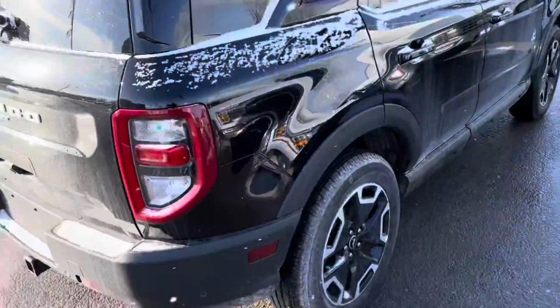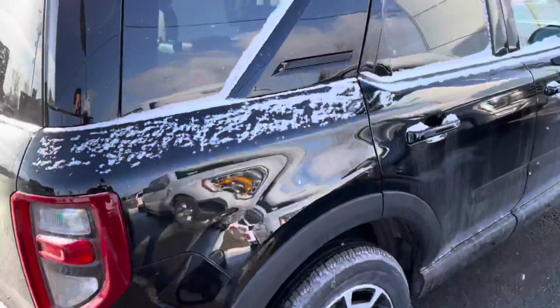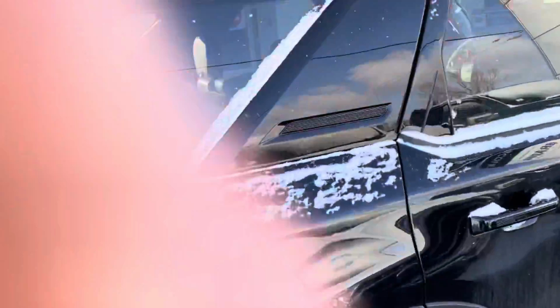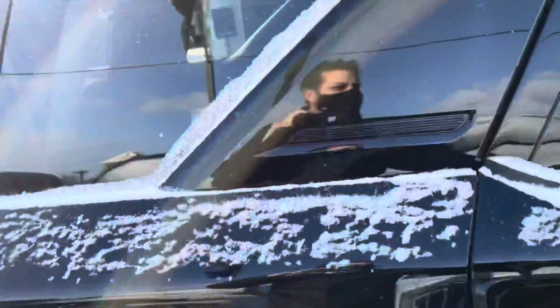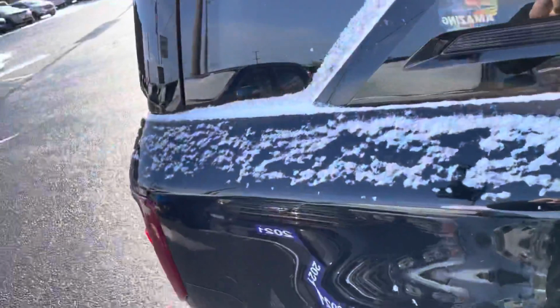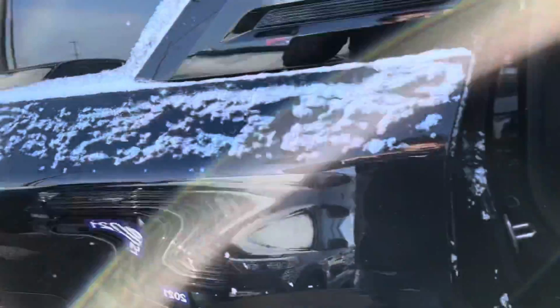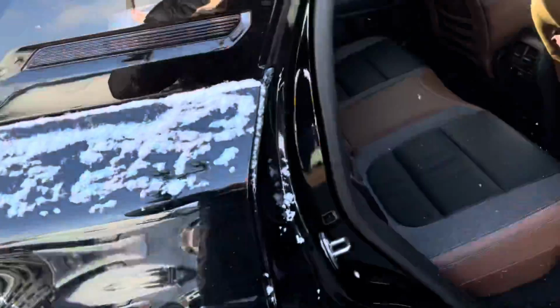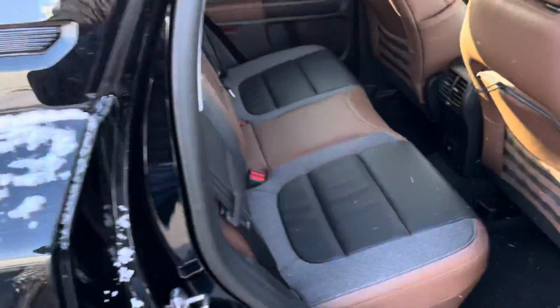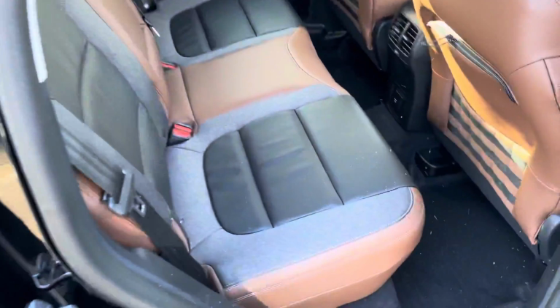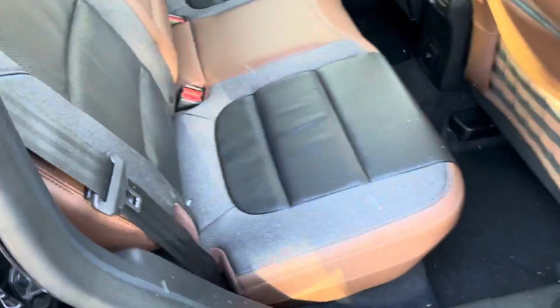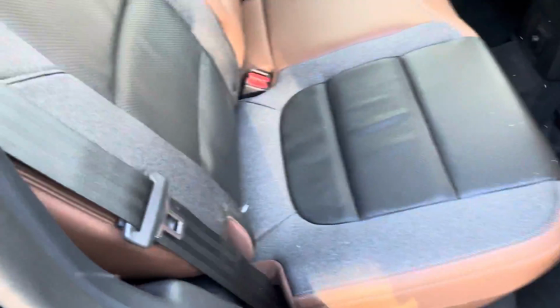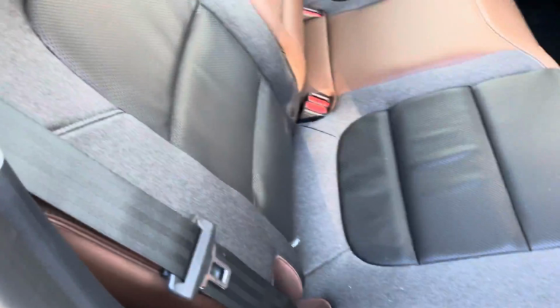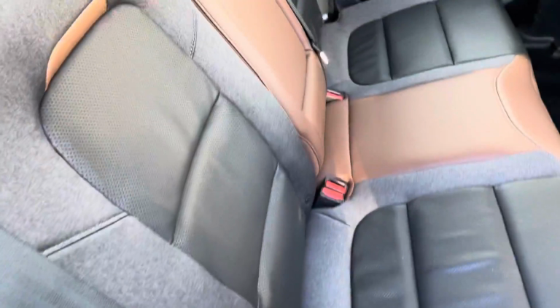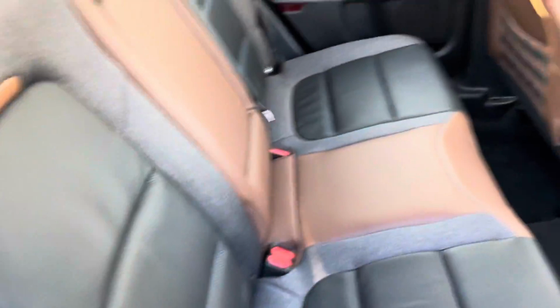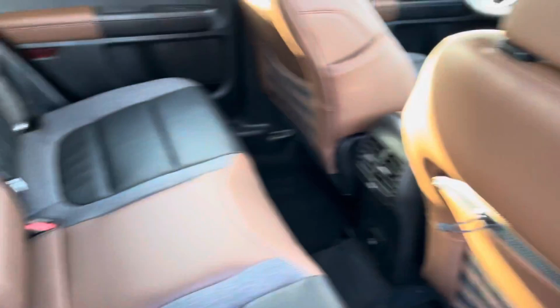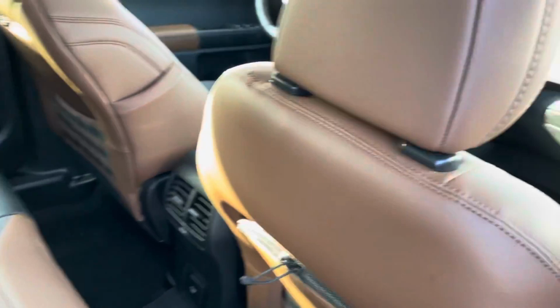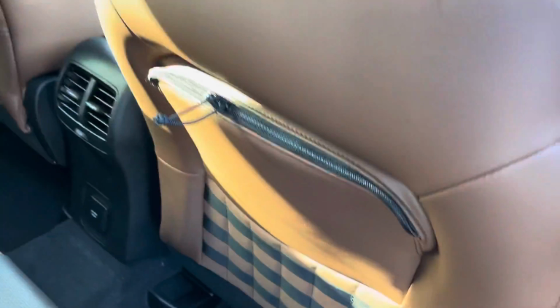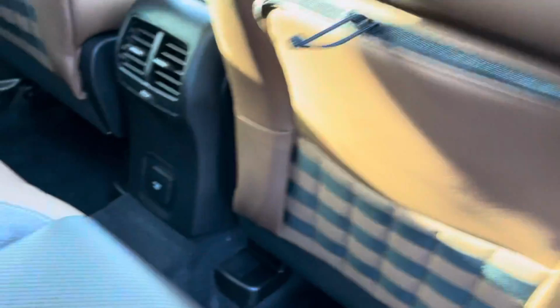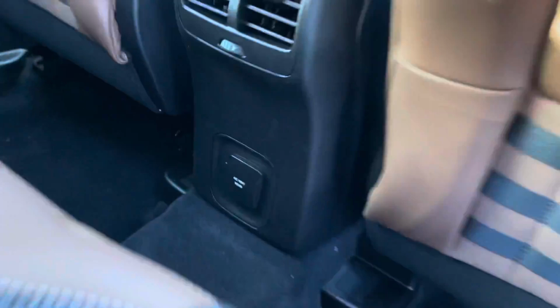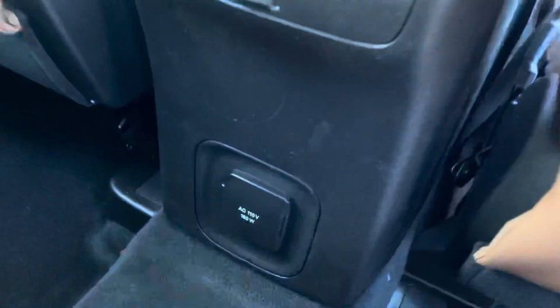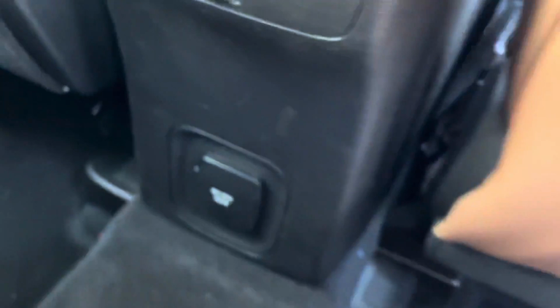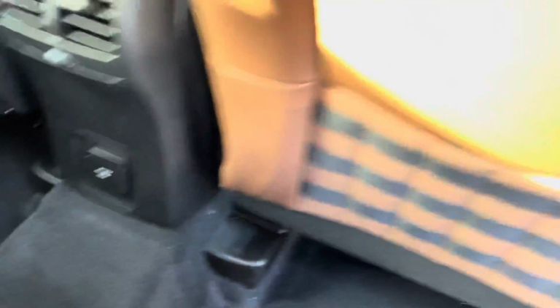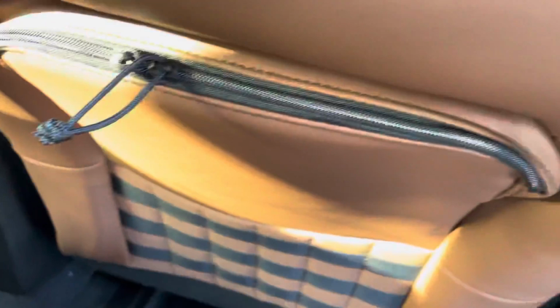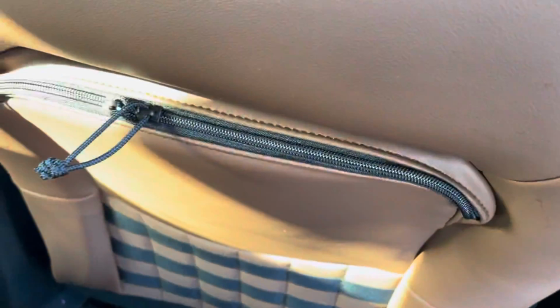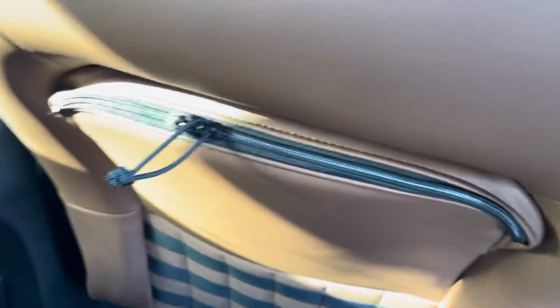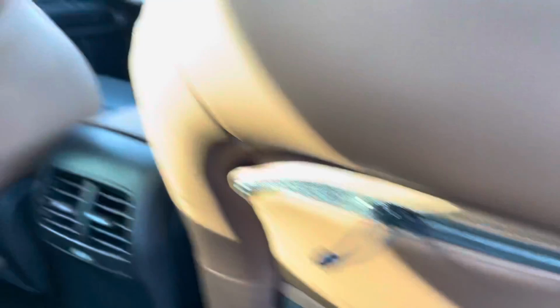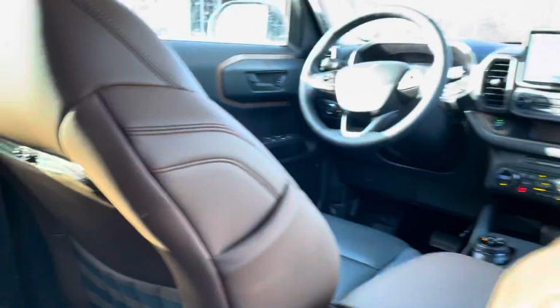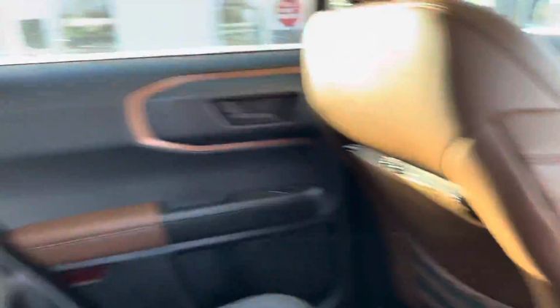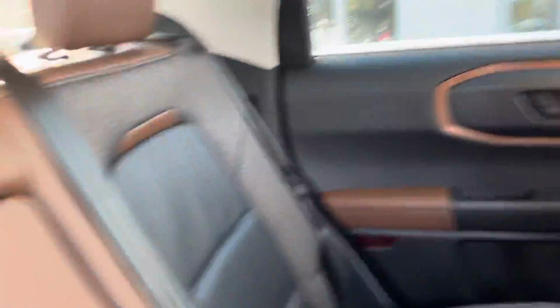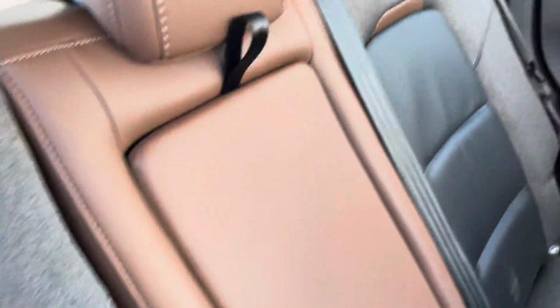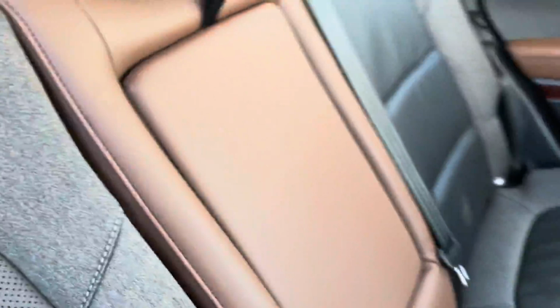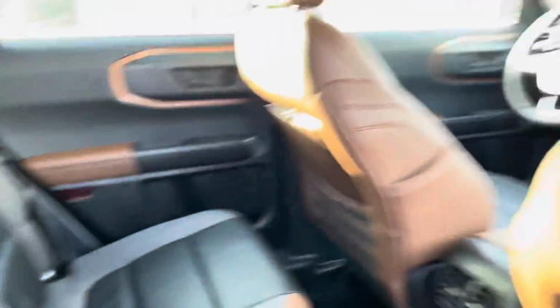Back here we also have our two-tone leather and cloth interior. Beautiful little setup — 110 outlets, zipper pockets for your mat pockets in the back, and of course your fold-down armrest.